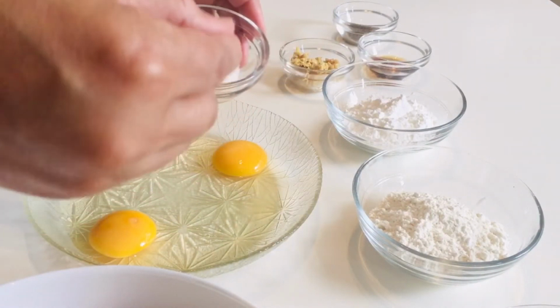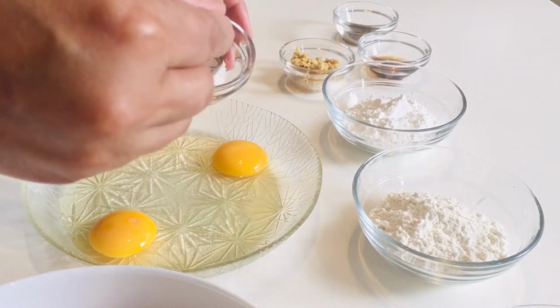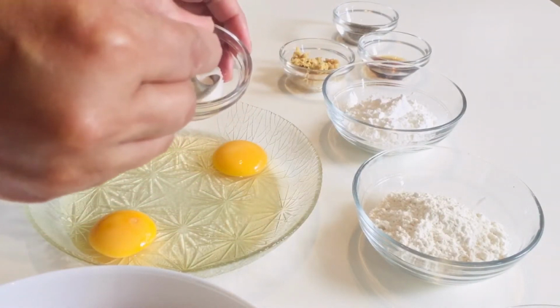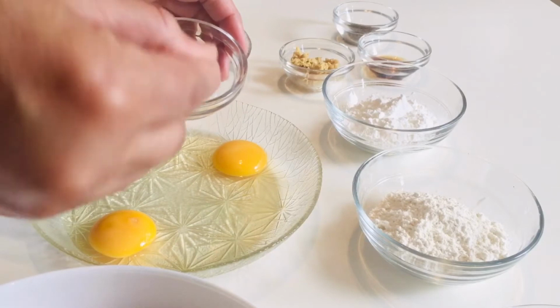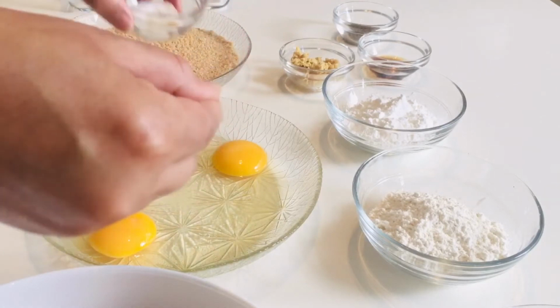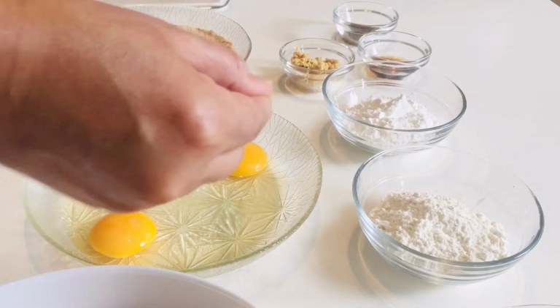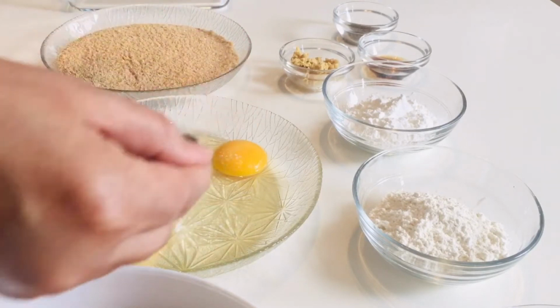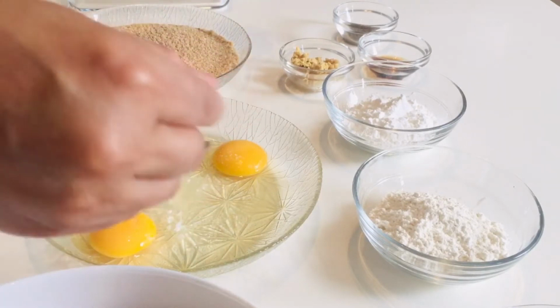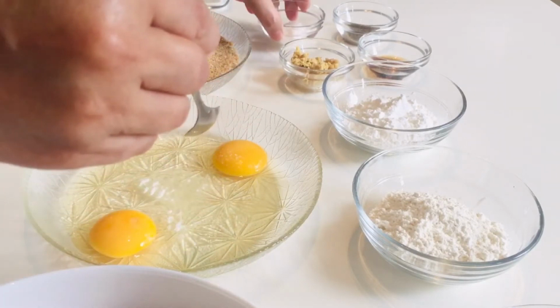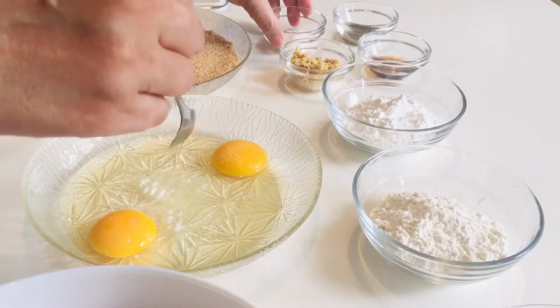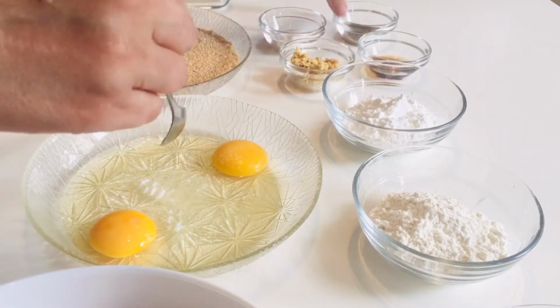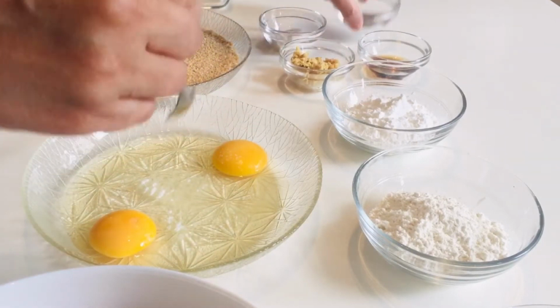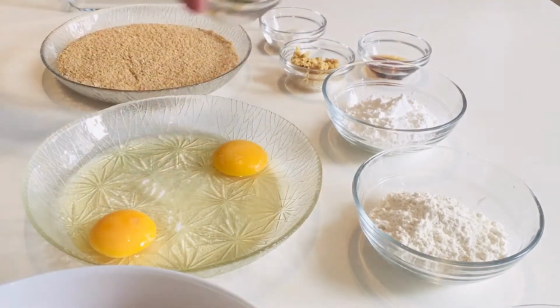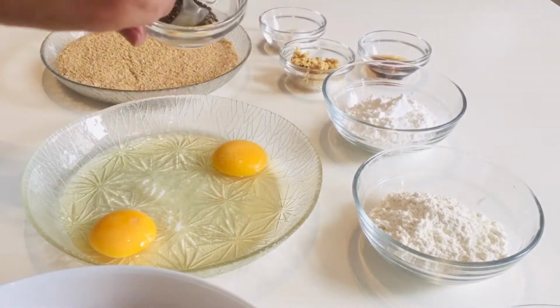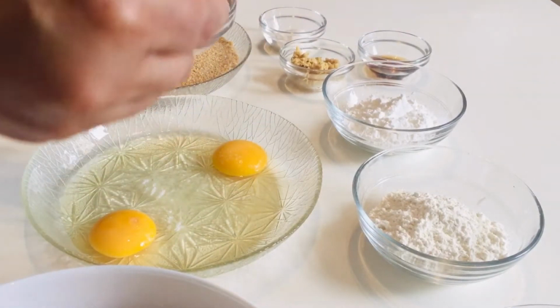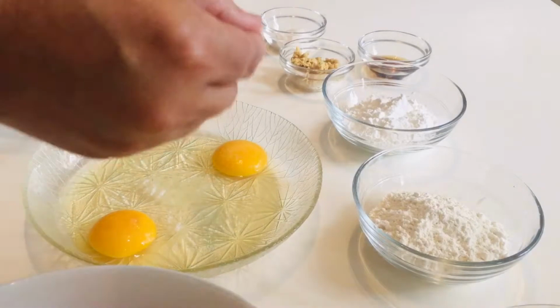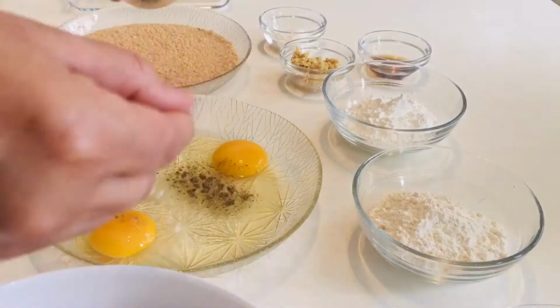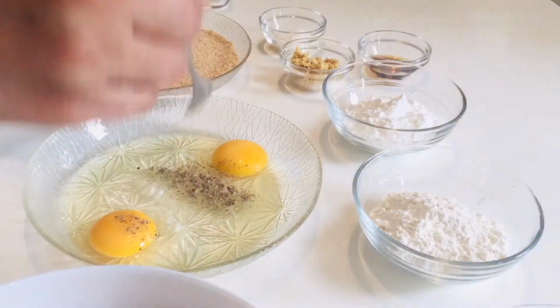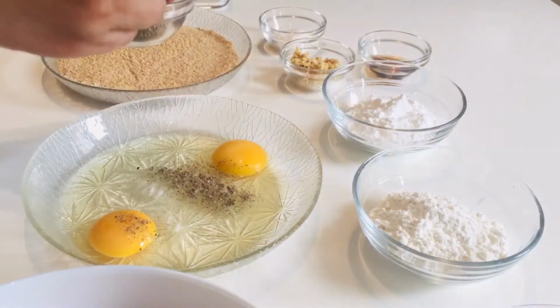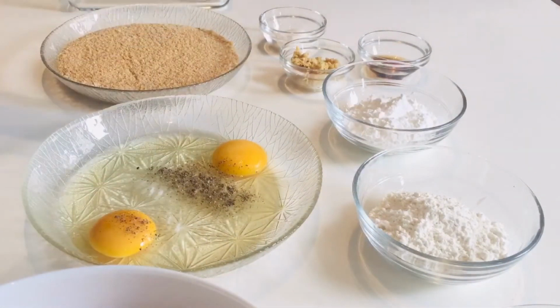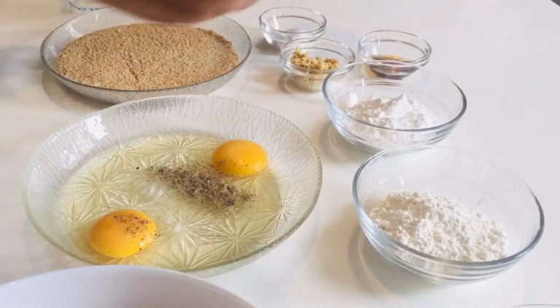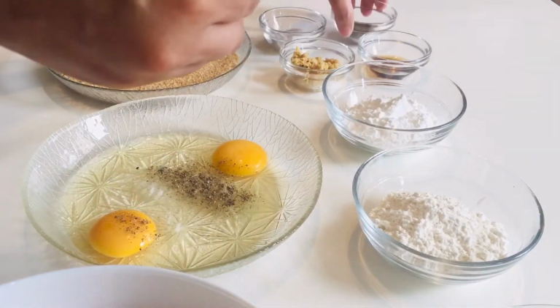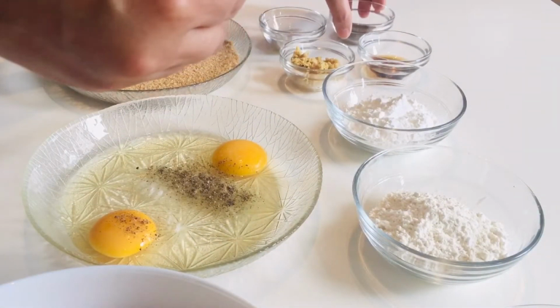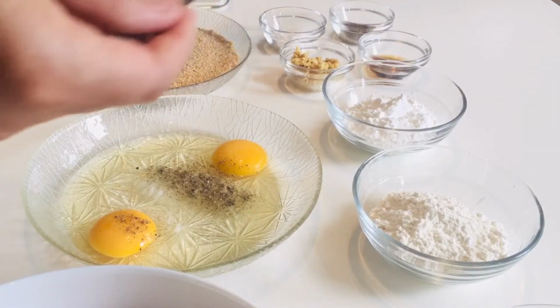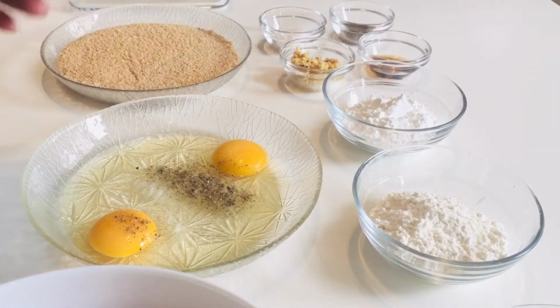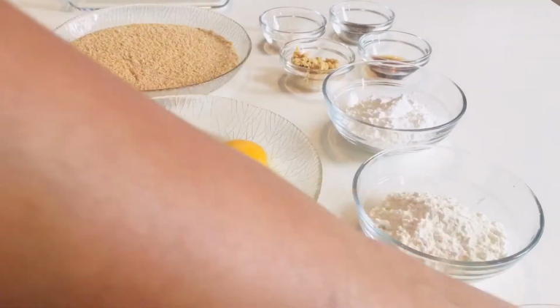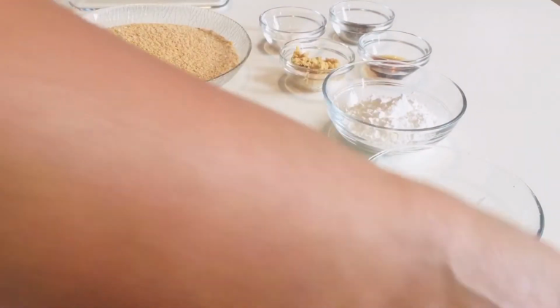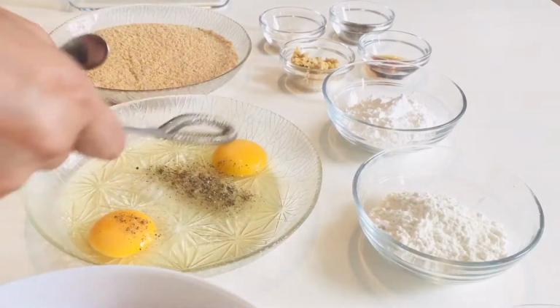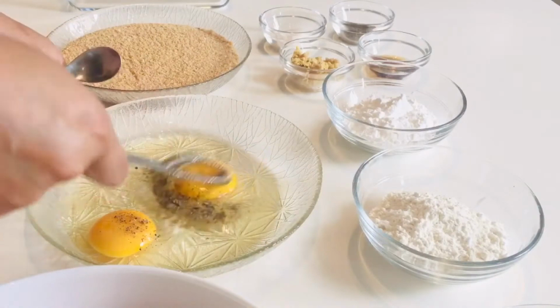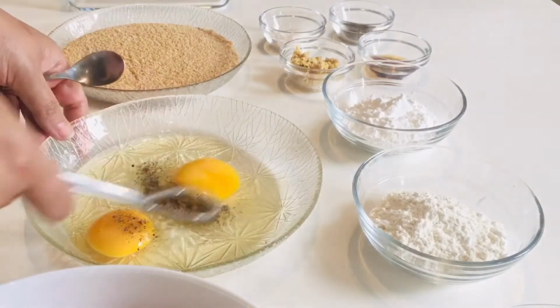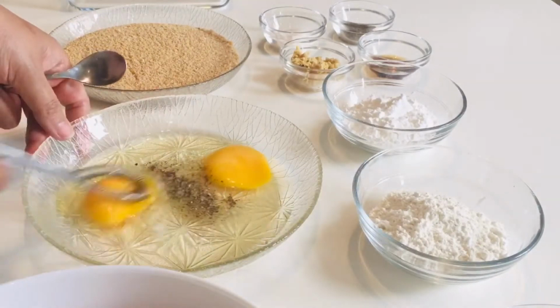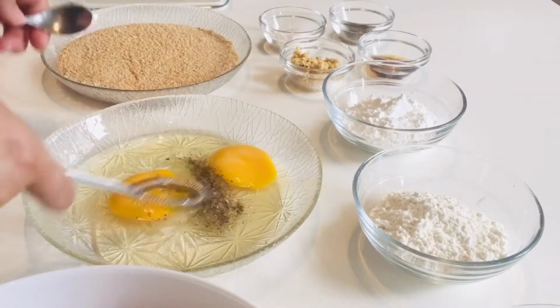So let's start the process. Put salt and pepper in the eggs according to your taste. You can put red chili powder here also, but I'm not putting it. Just mix it well together.